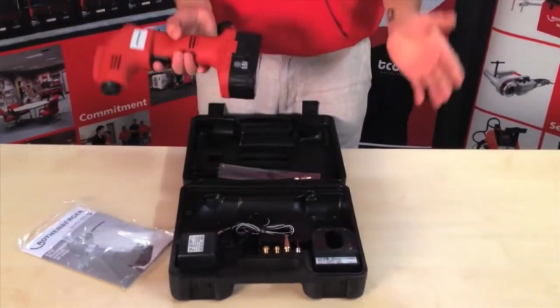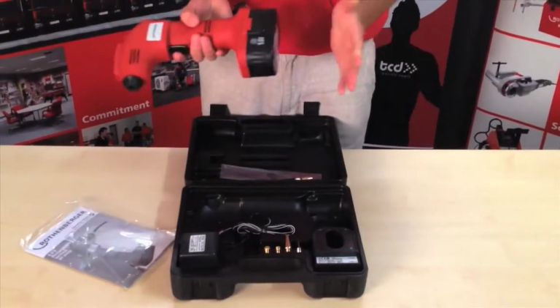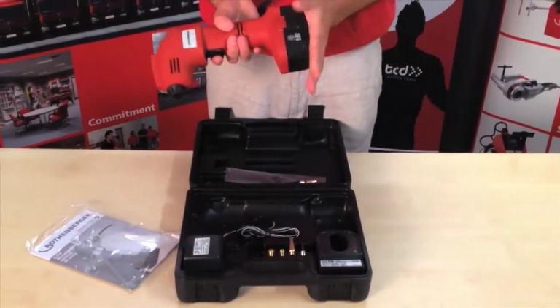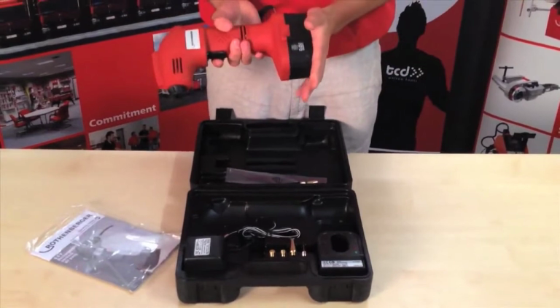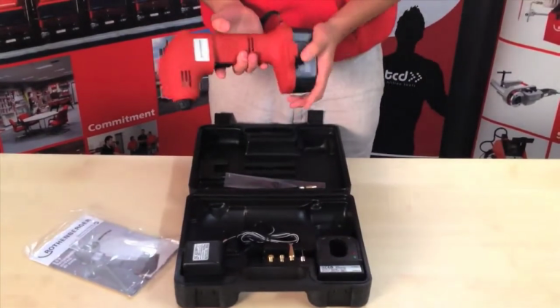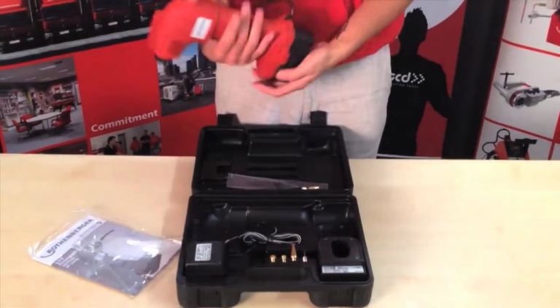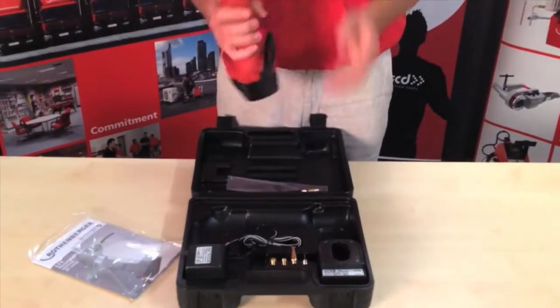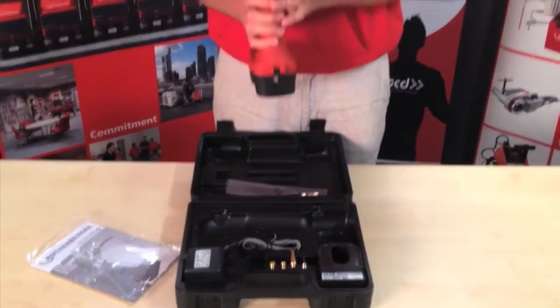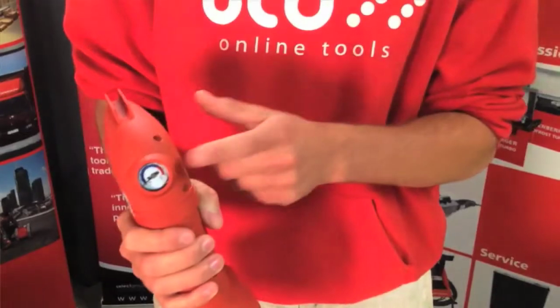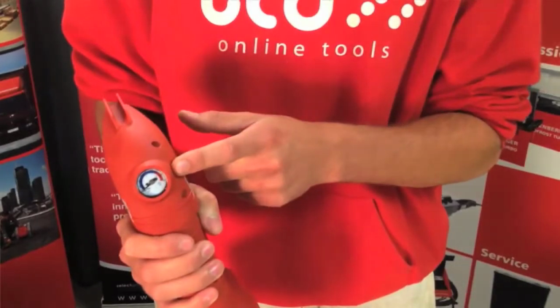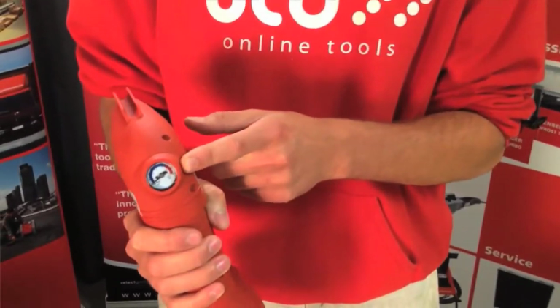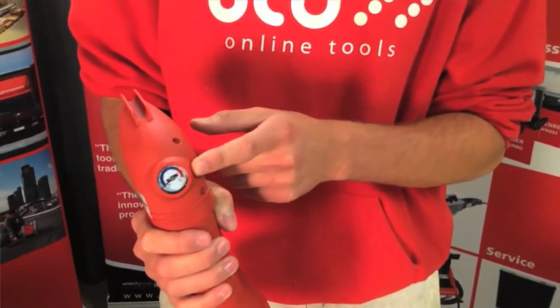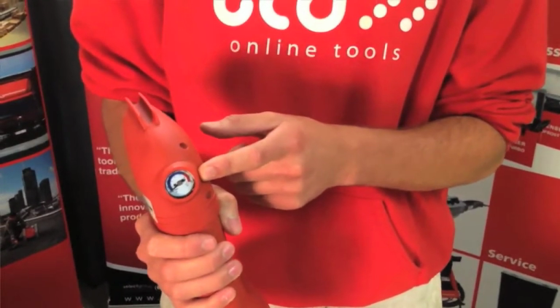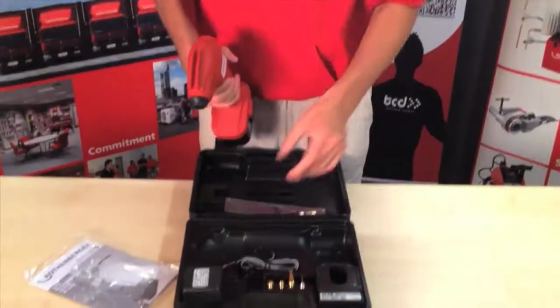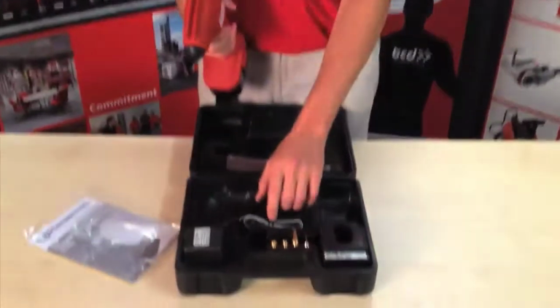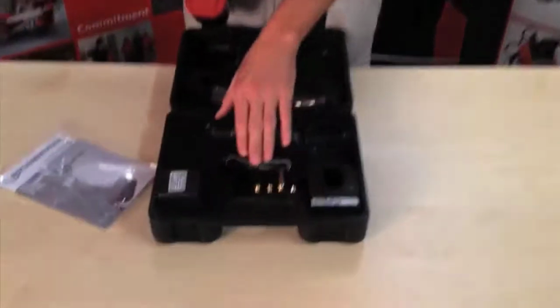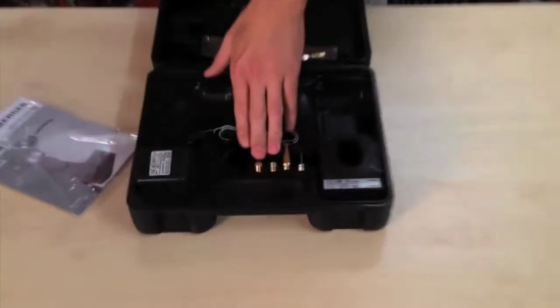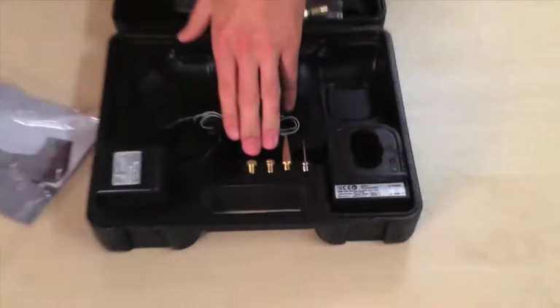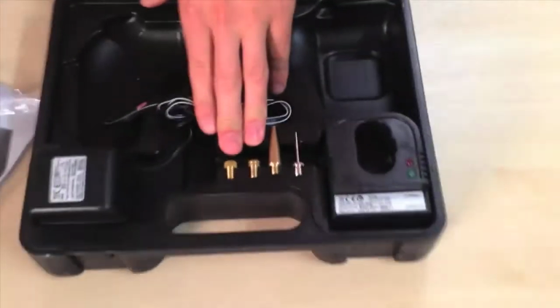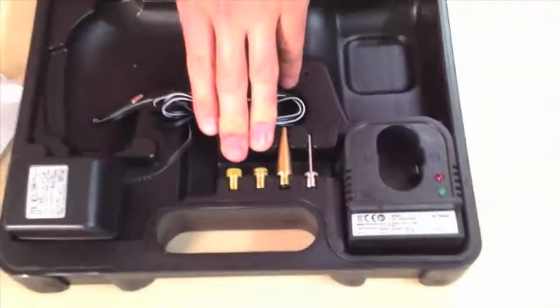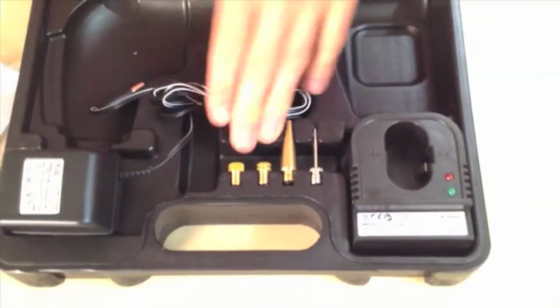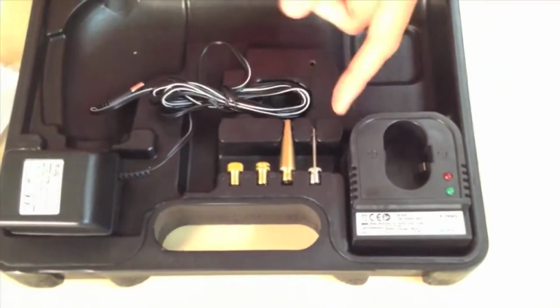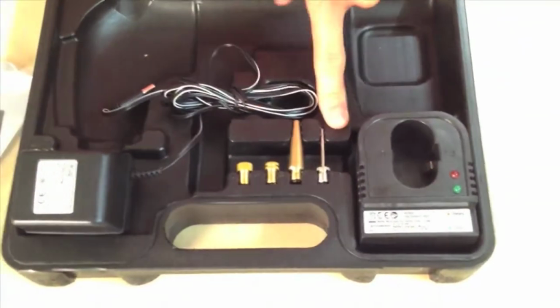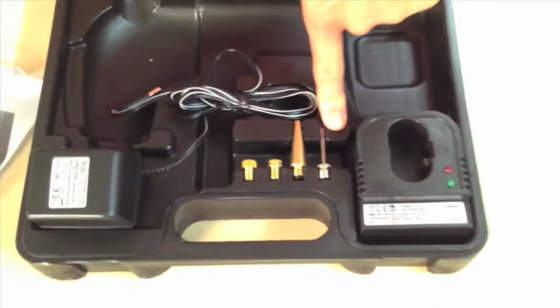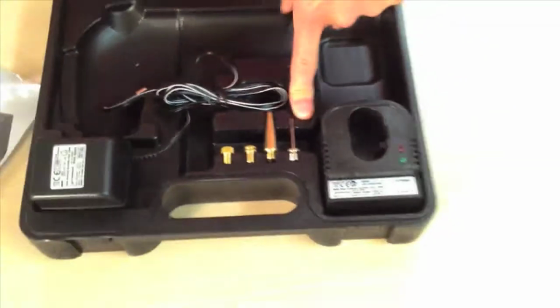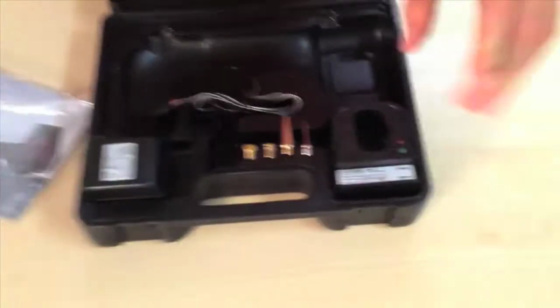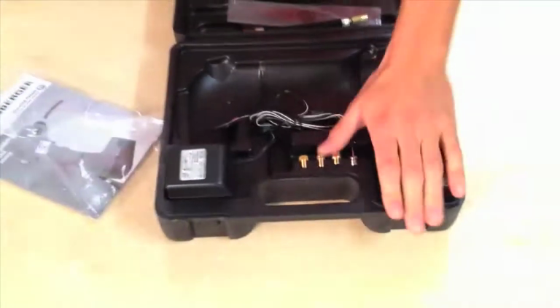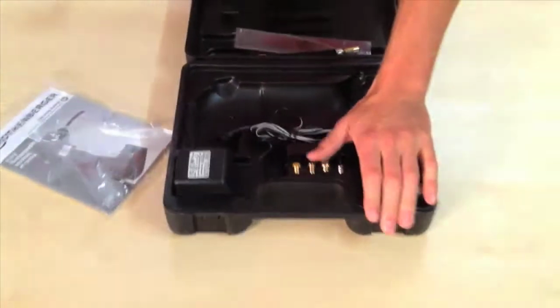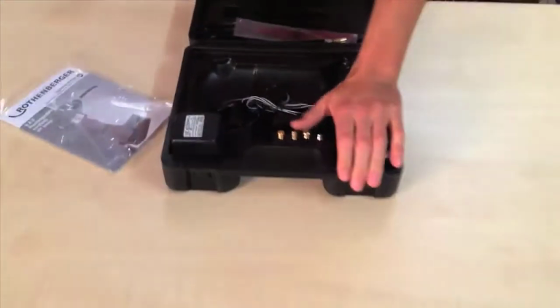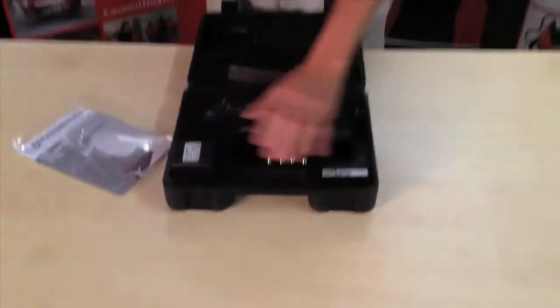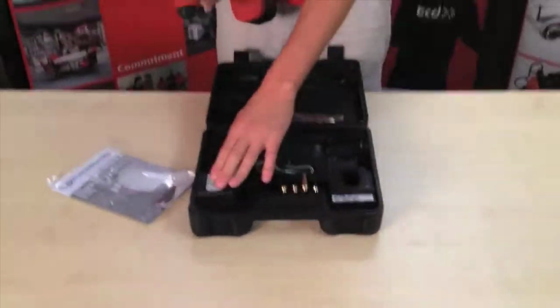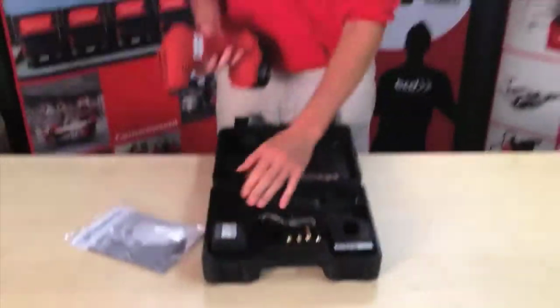It comes with a 9.6 volt battery and a PSI gauge on the back. Inside the box you've got your tyre connectors and adapters and your pumps for your balls. You've got your battery charger and your mains connector.